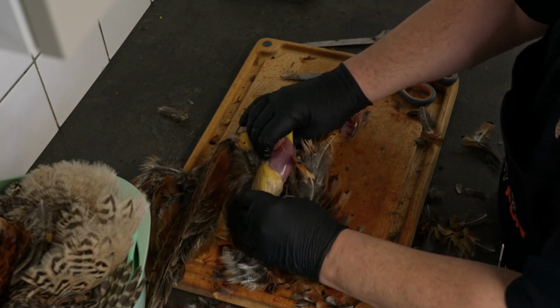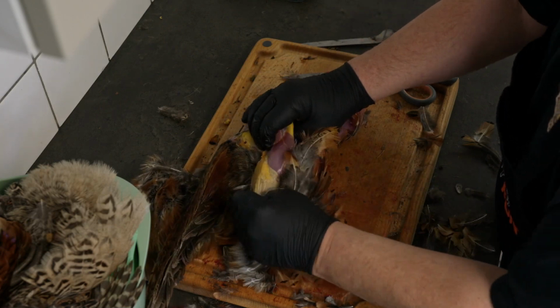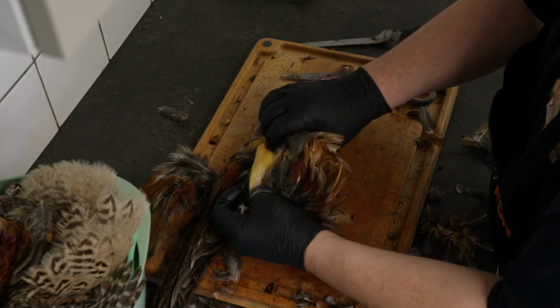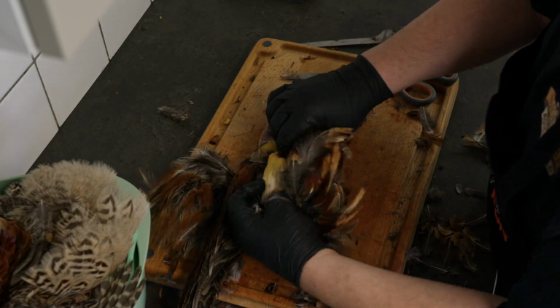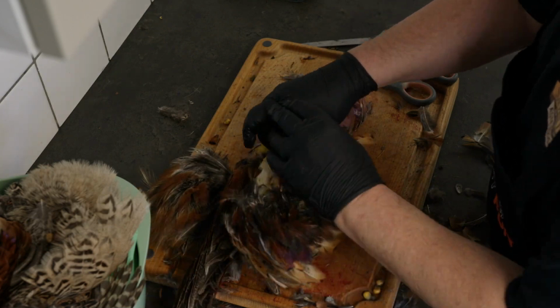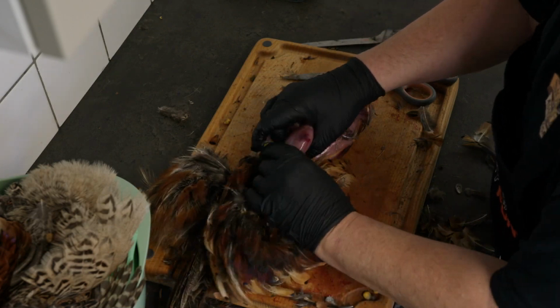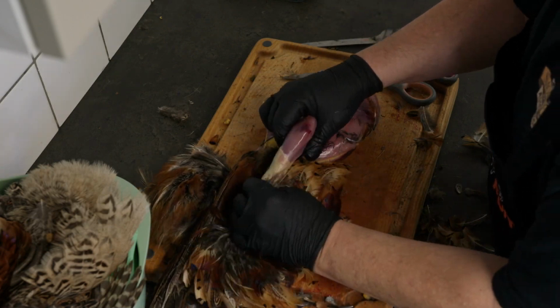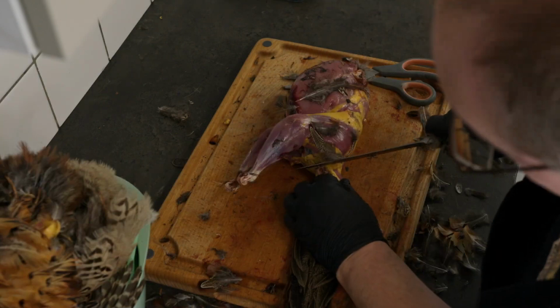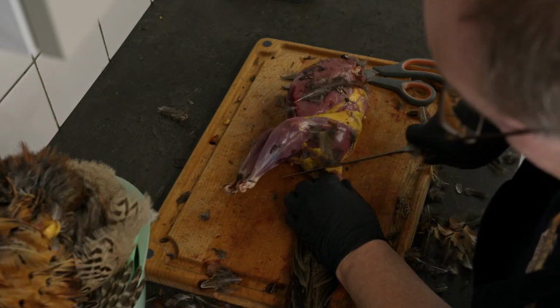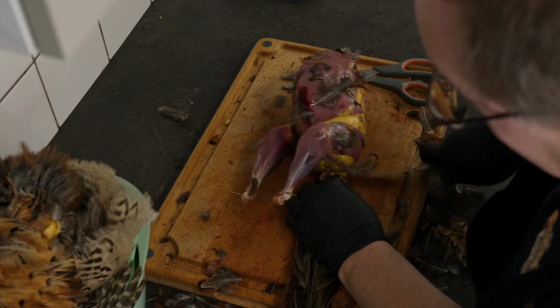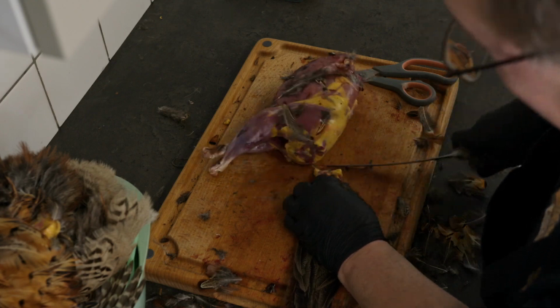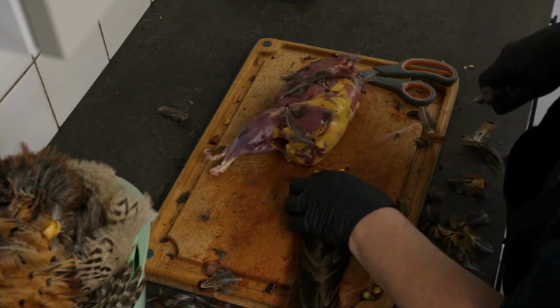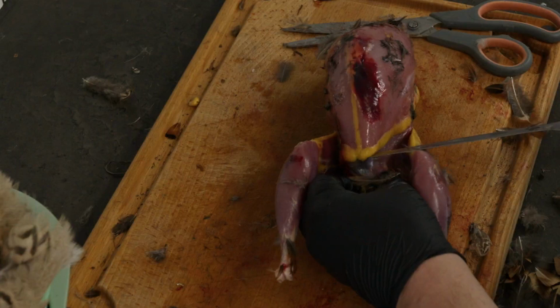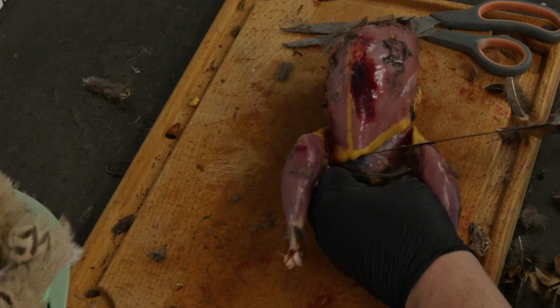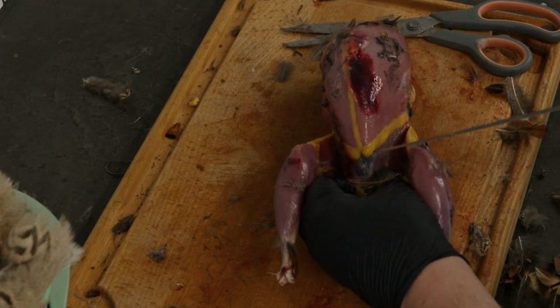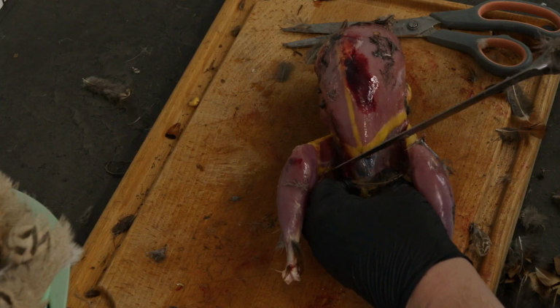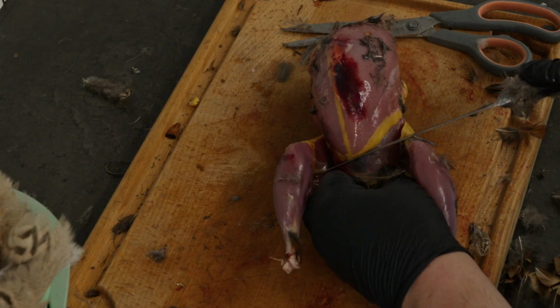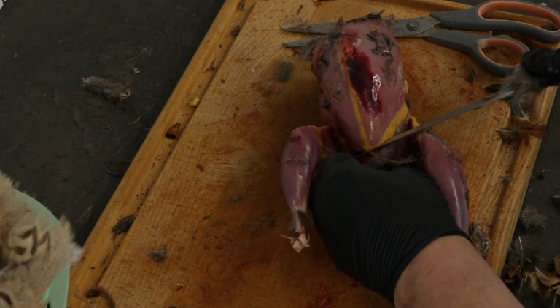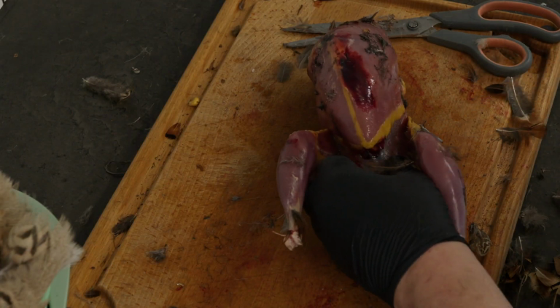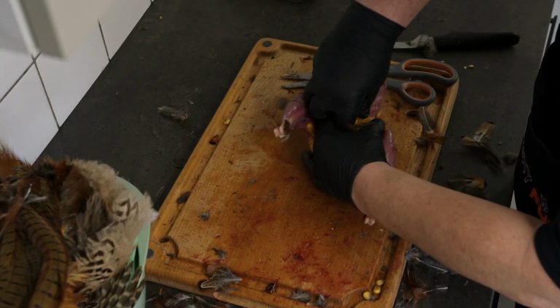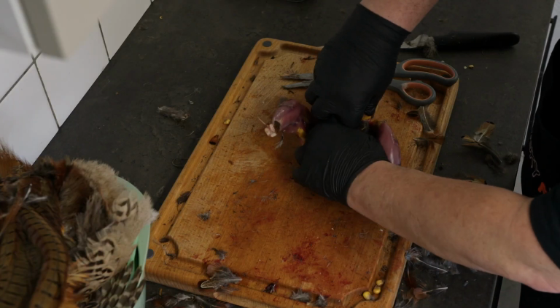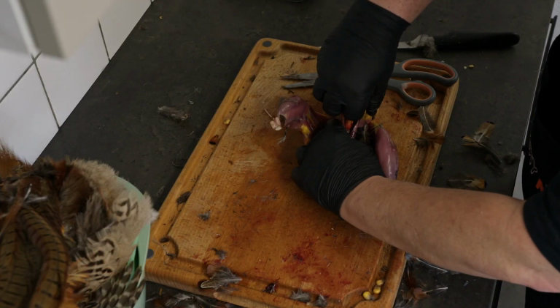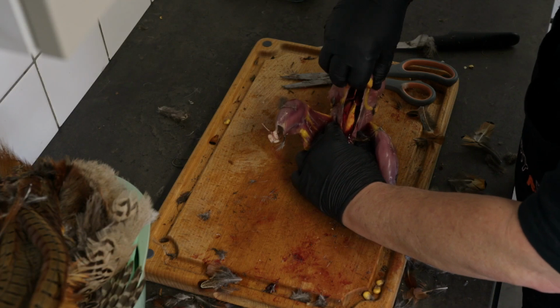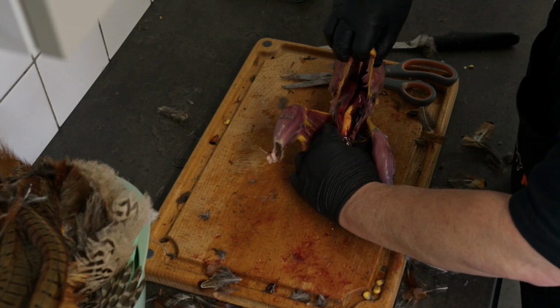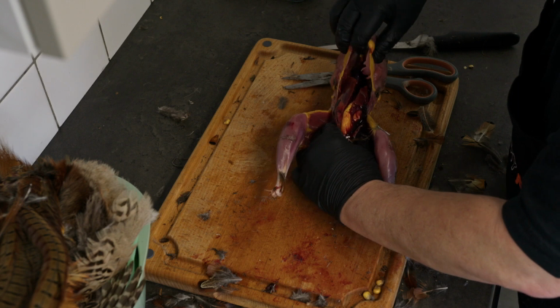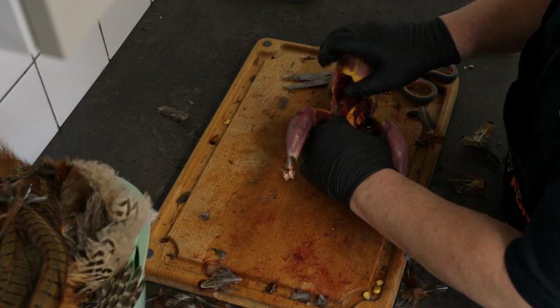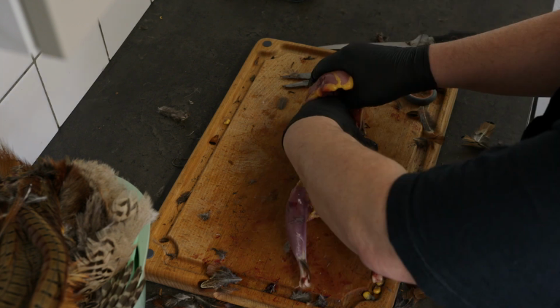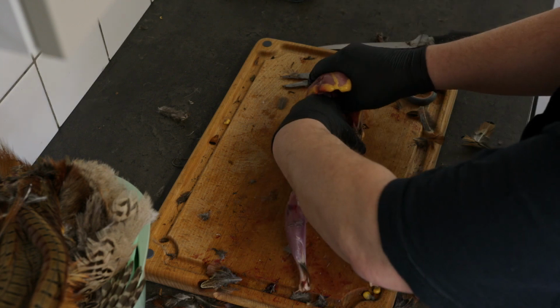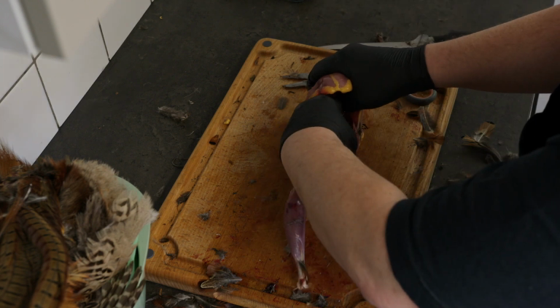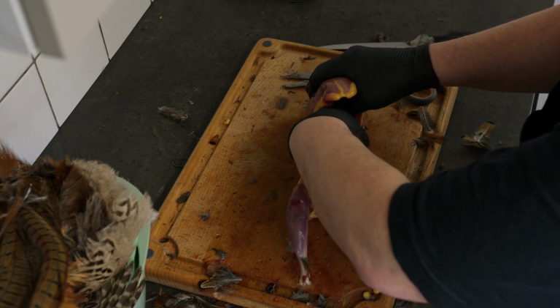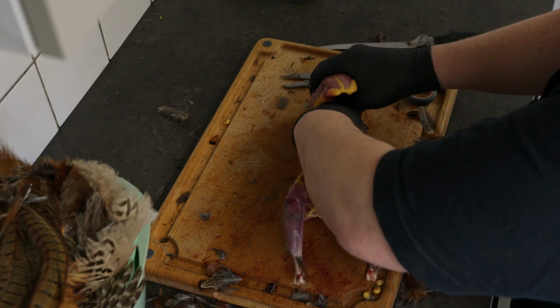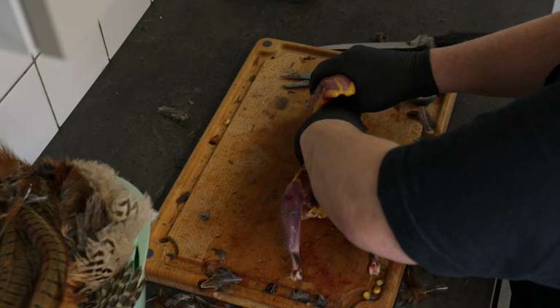This is my first time skinning a pheasant. After that I'm opening up into the guts by pulling the chest apart and then I can remove it.